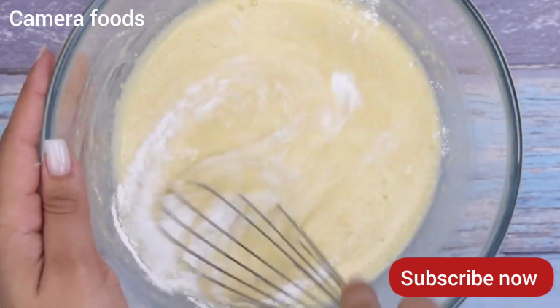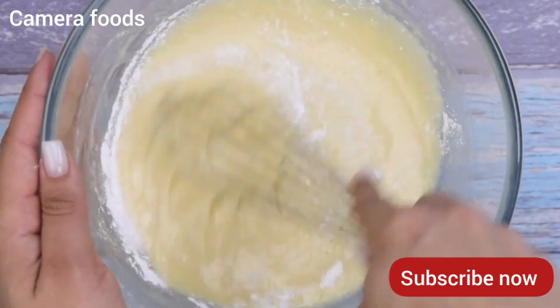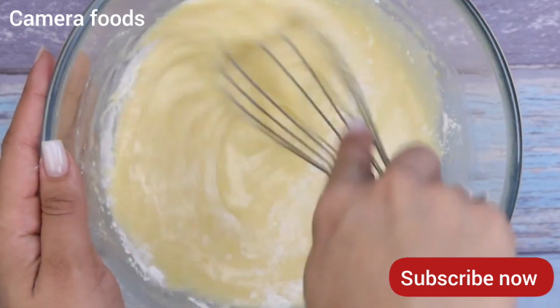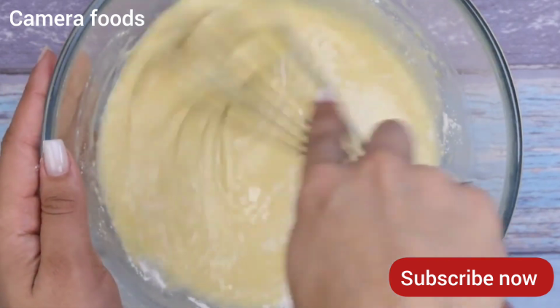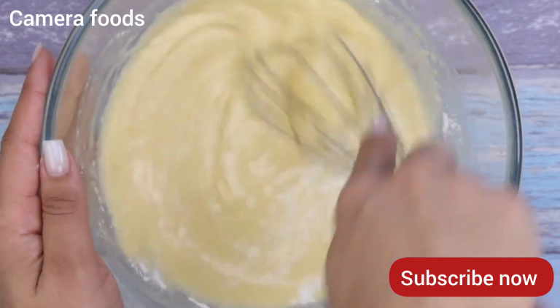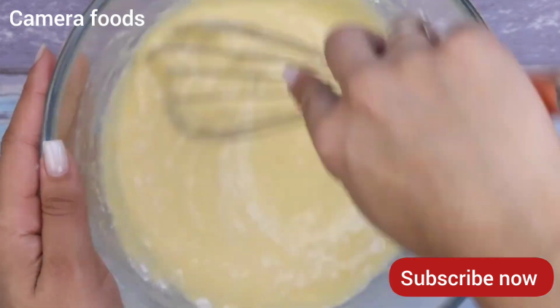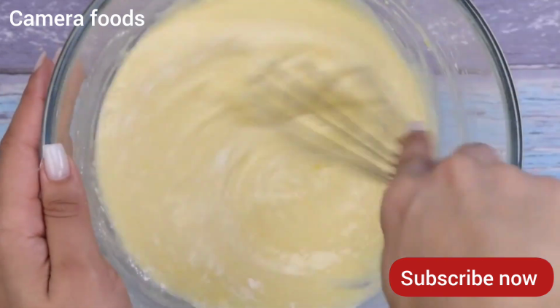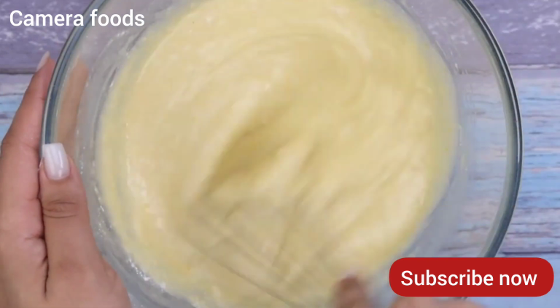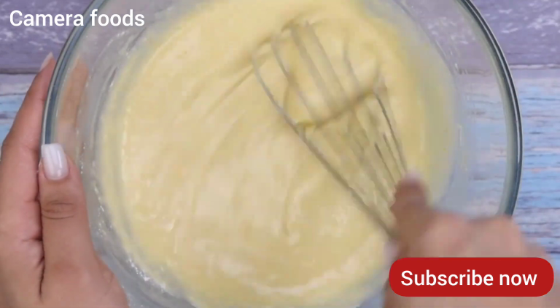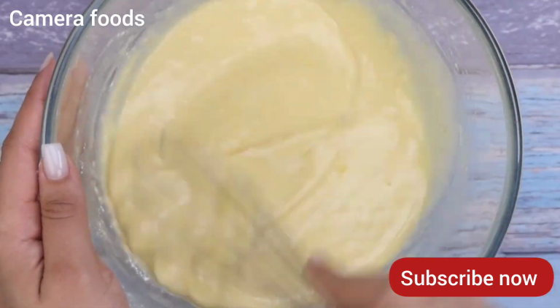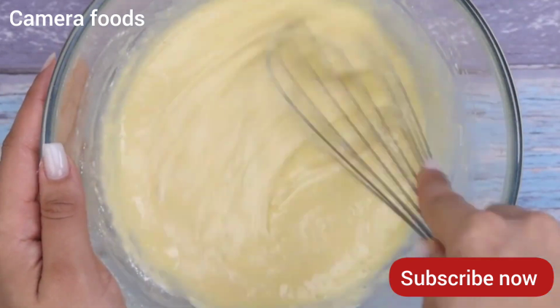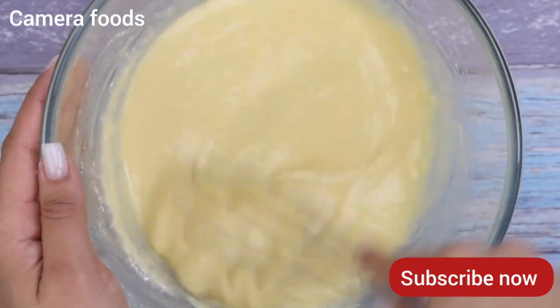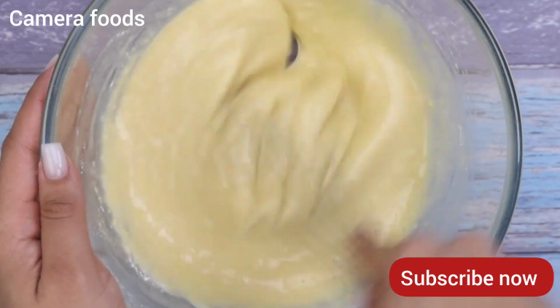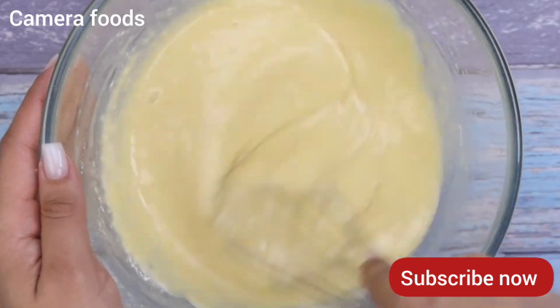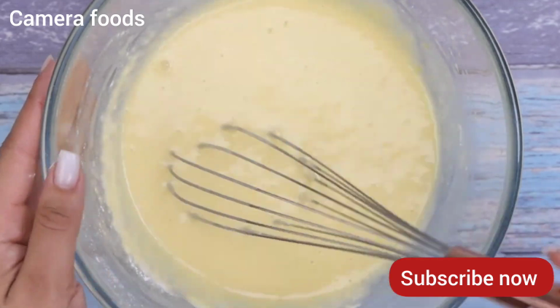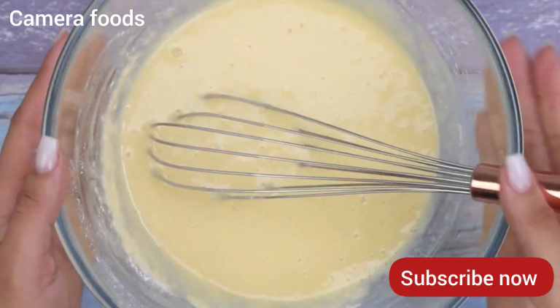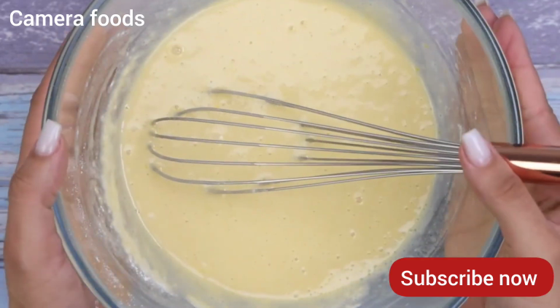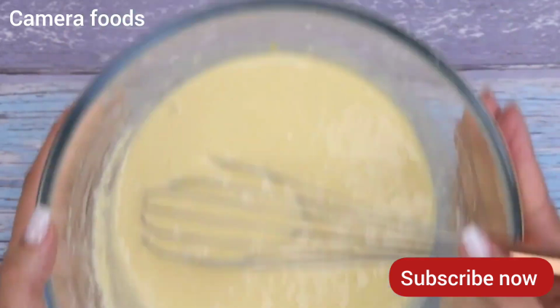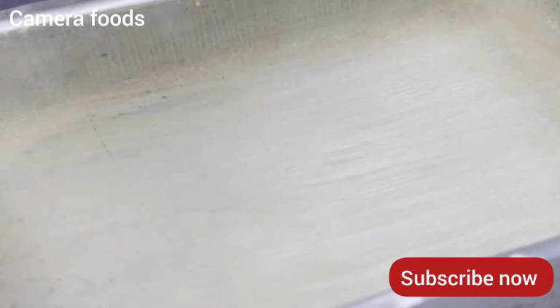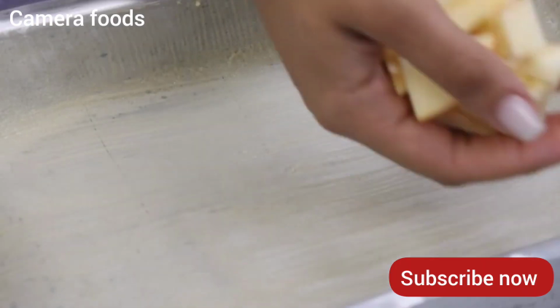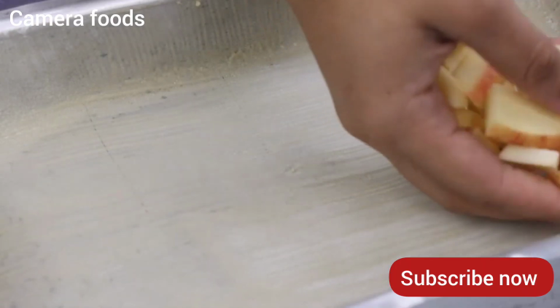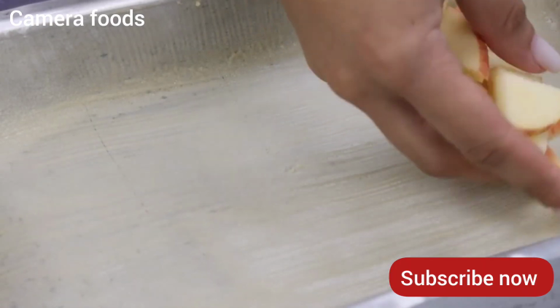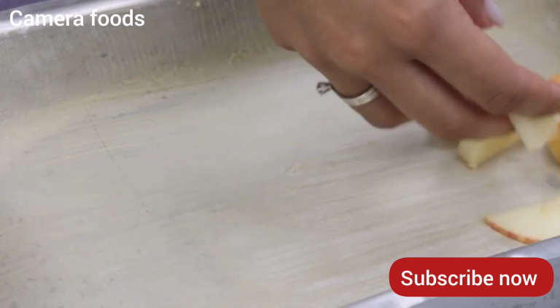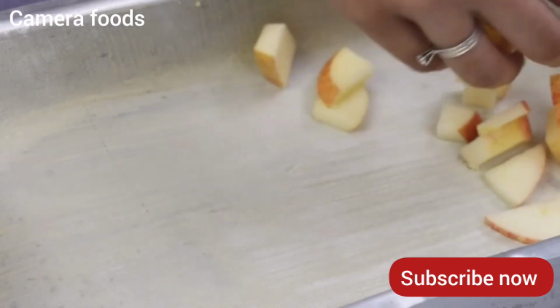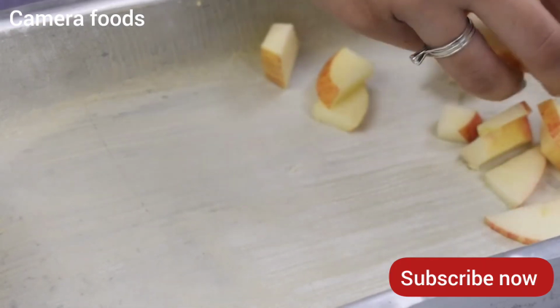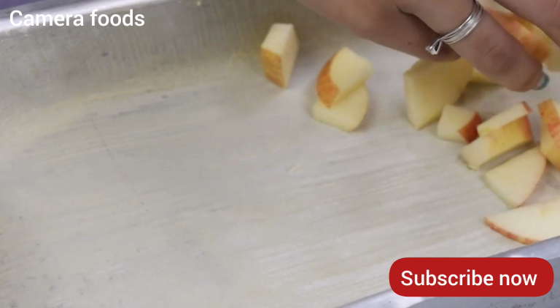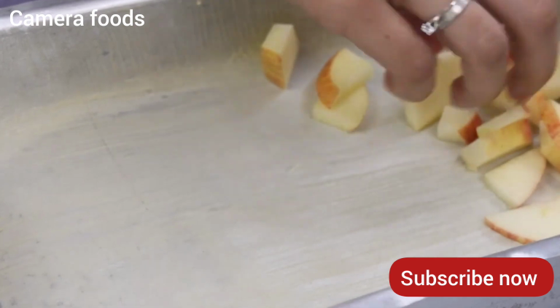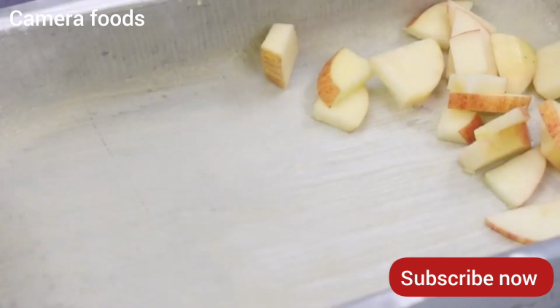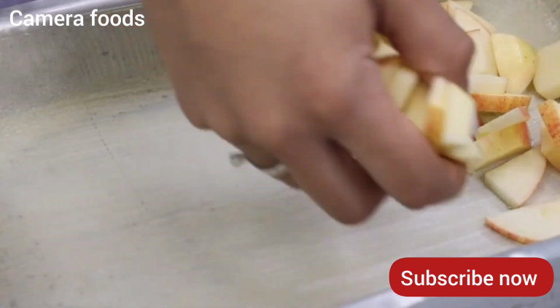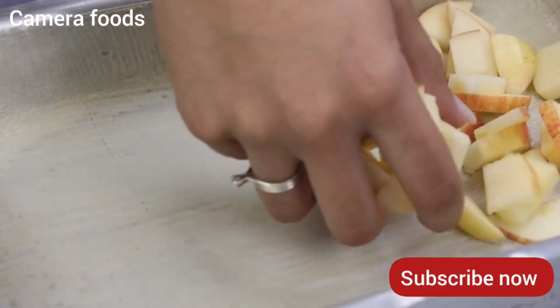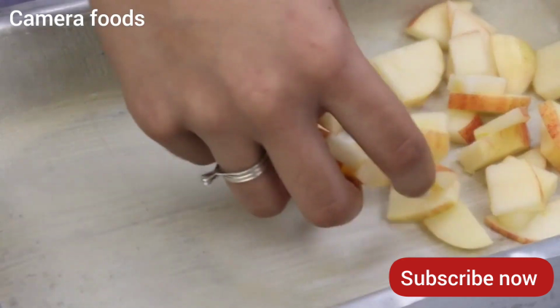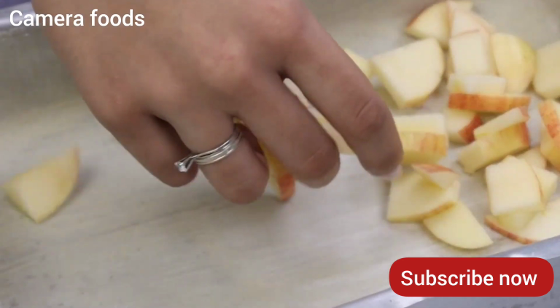I have no doubt that you will come back here to thank me for teaching you how to make this recipe. Next, we will transfer the apples we cut previously into a pan greased with butter and wheat flour.